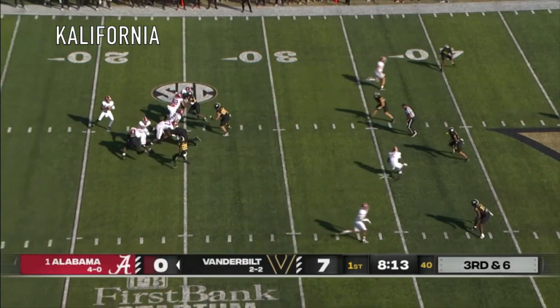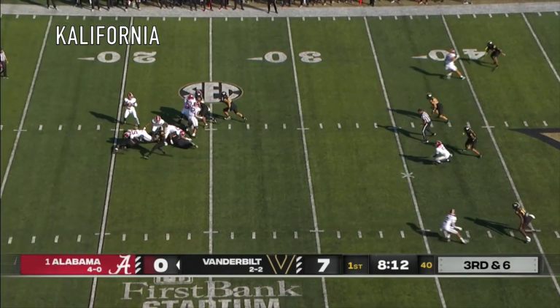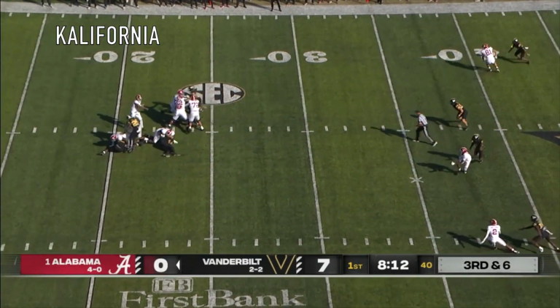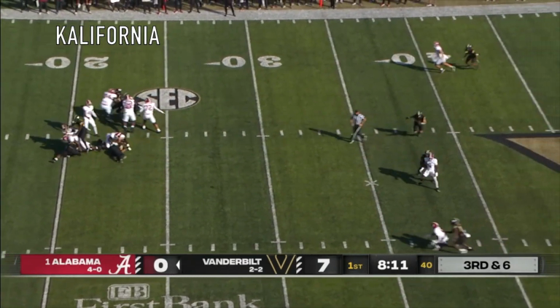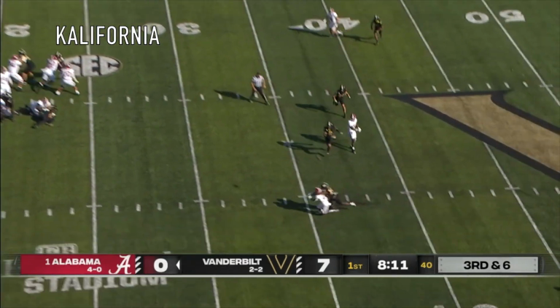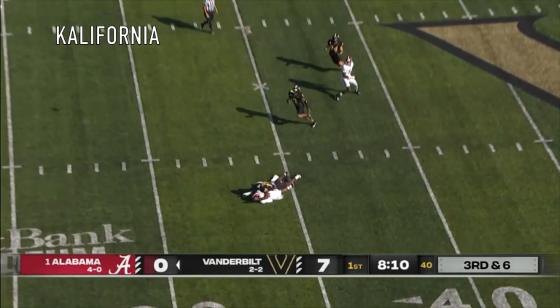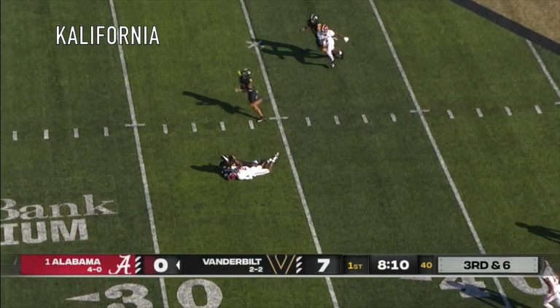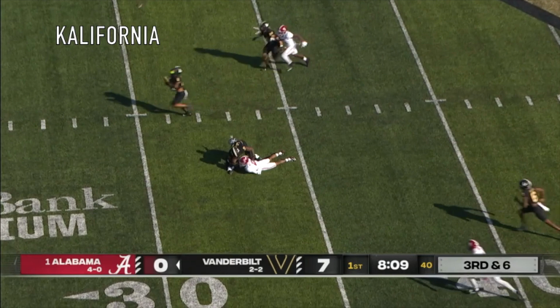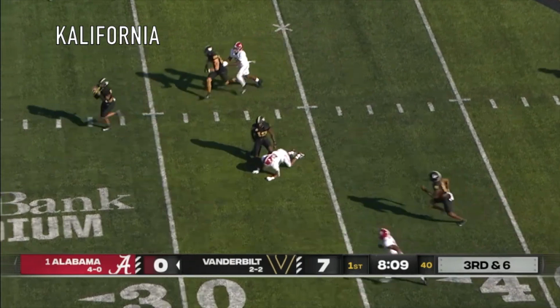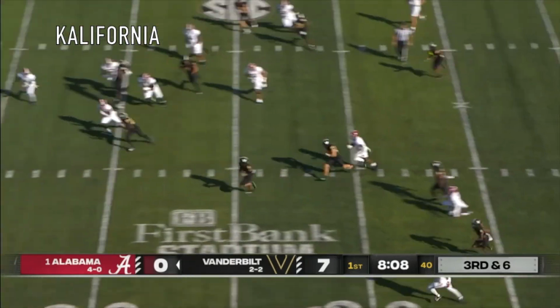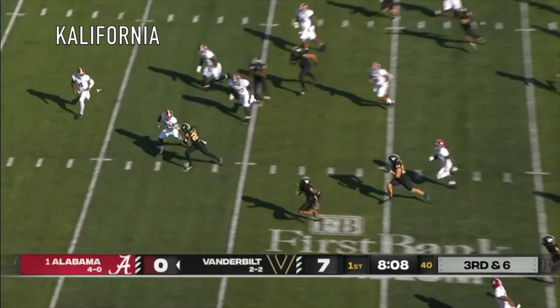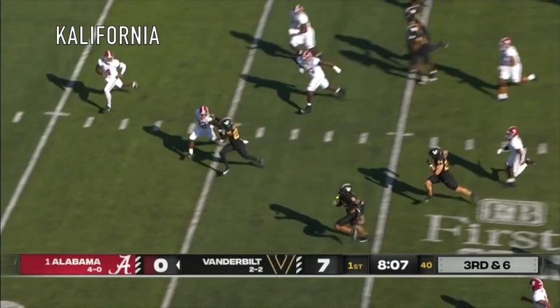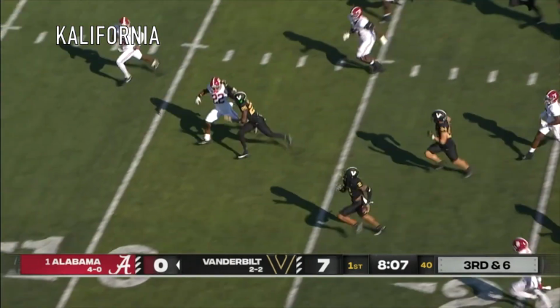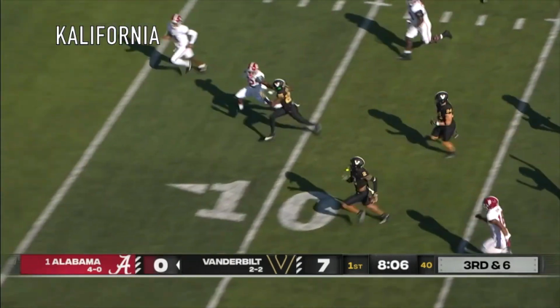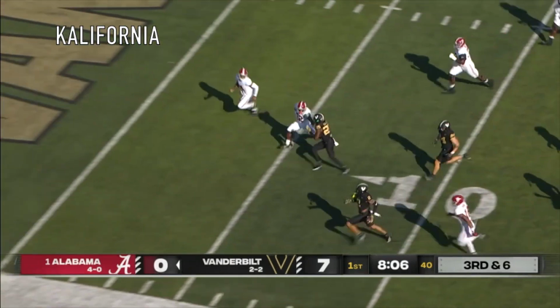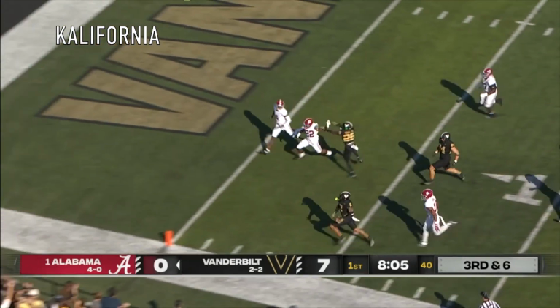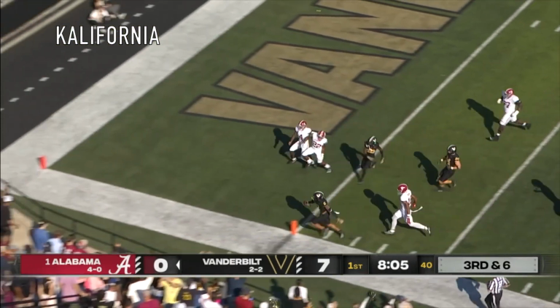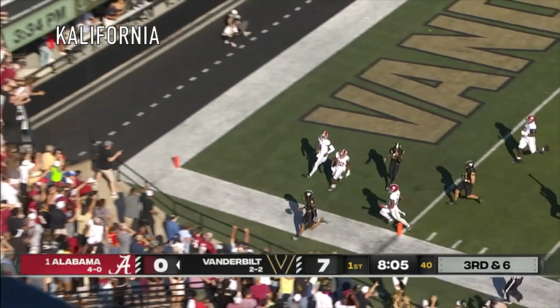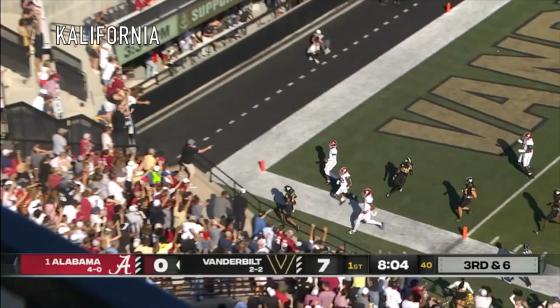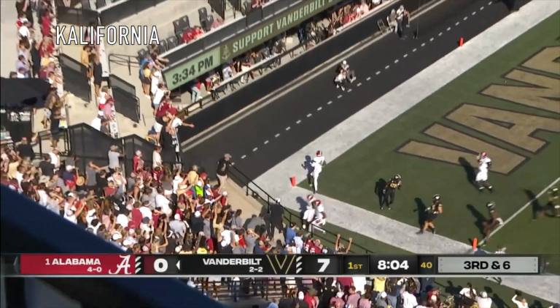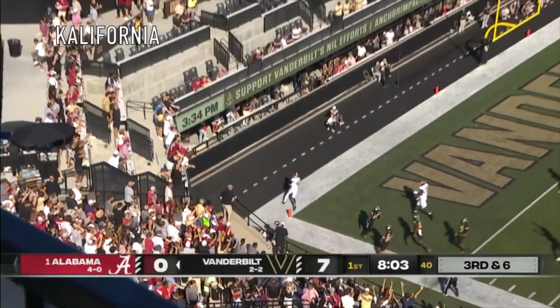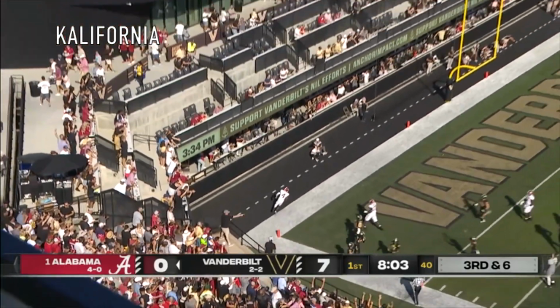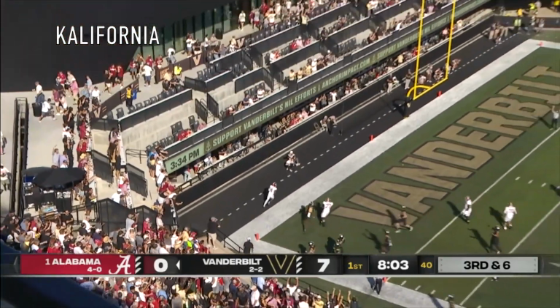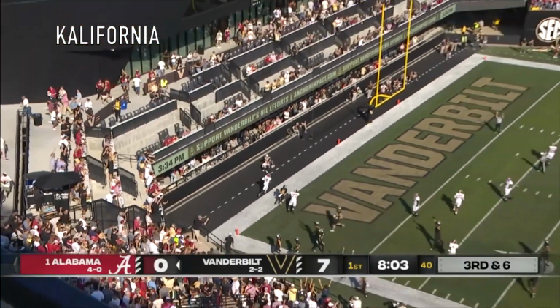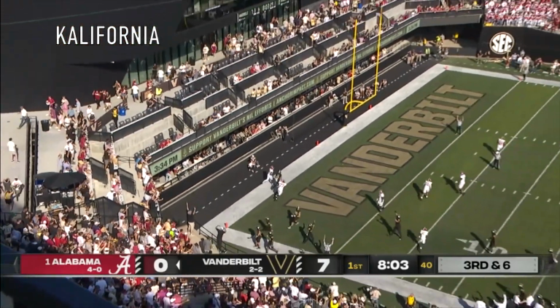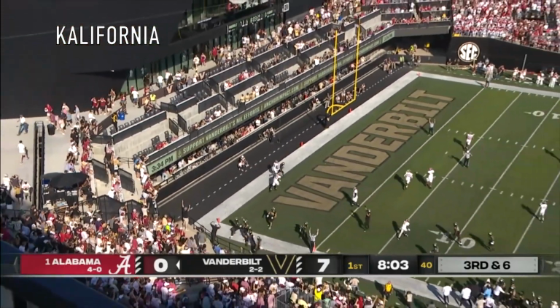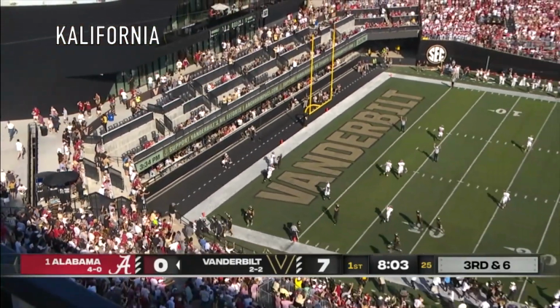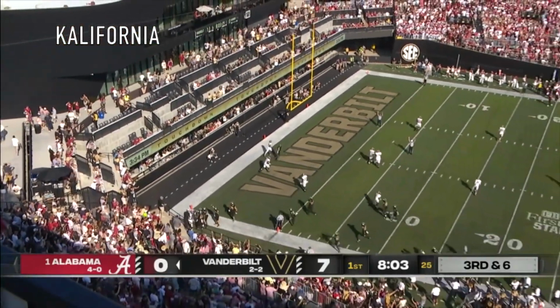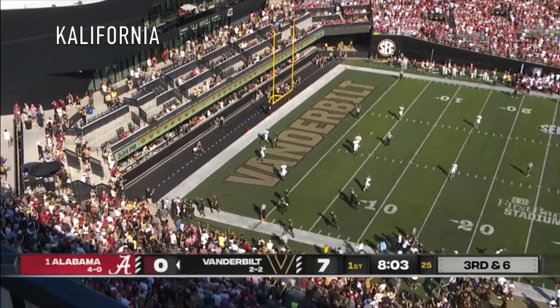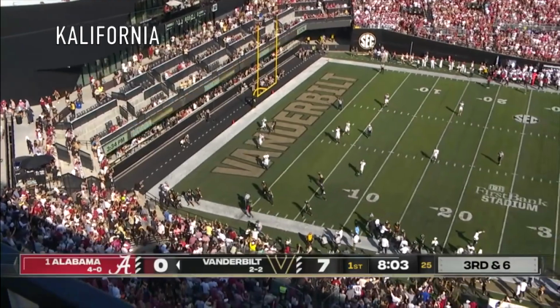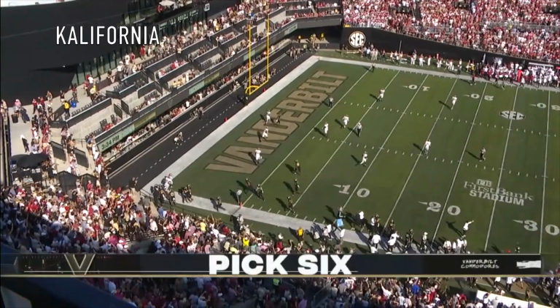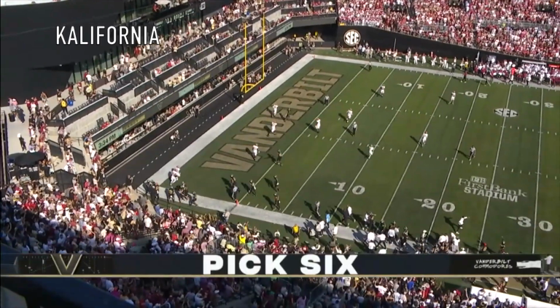Some mustard on that snap. Milrow nearside — batted up, and it is intercepted! Fontenet to the corner! He's in! And Vandy's got a two-score lead on it!